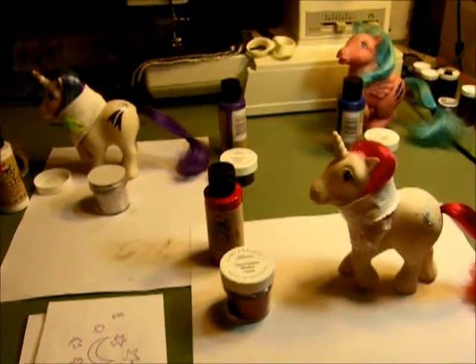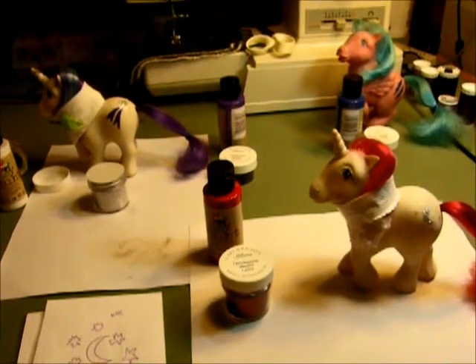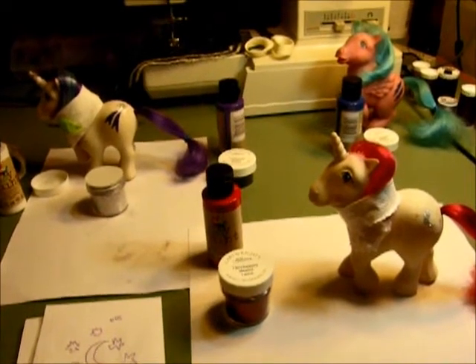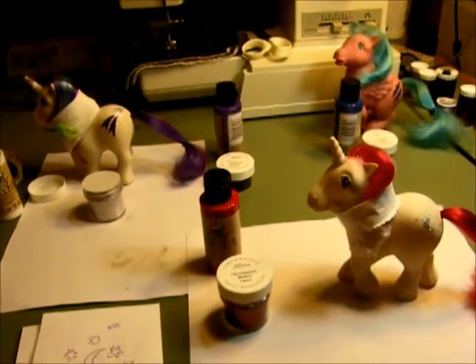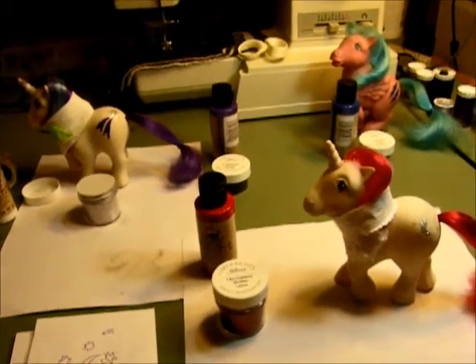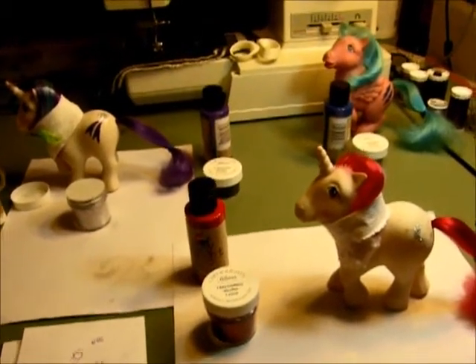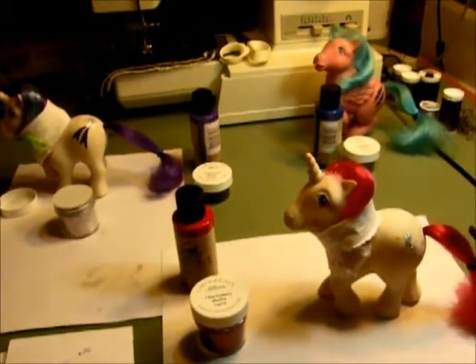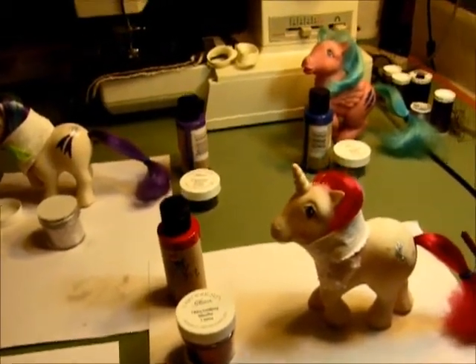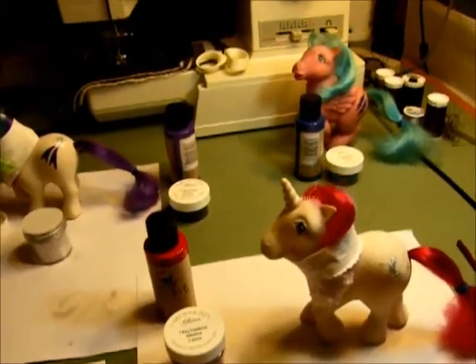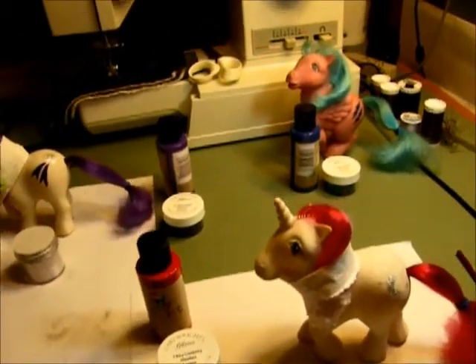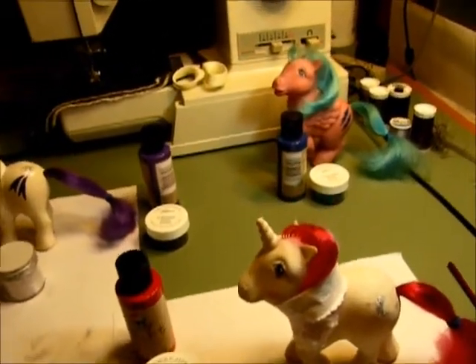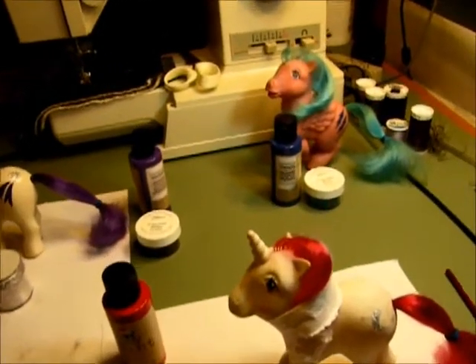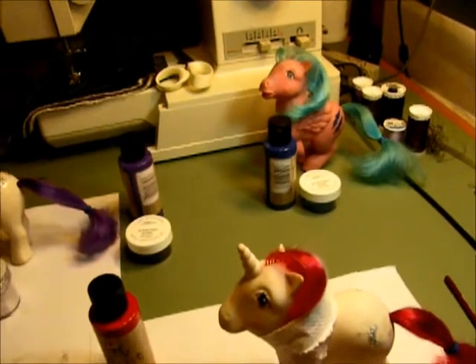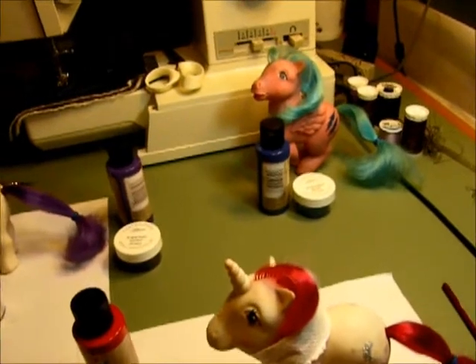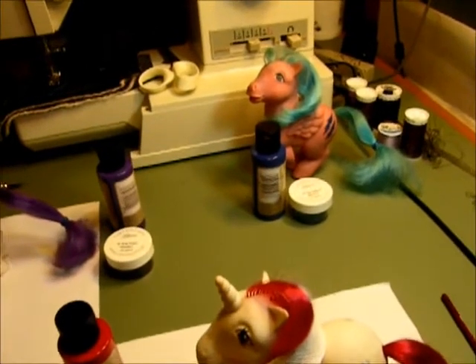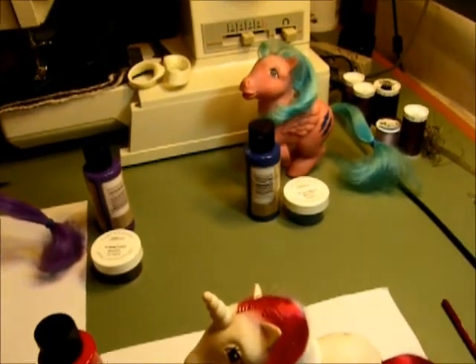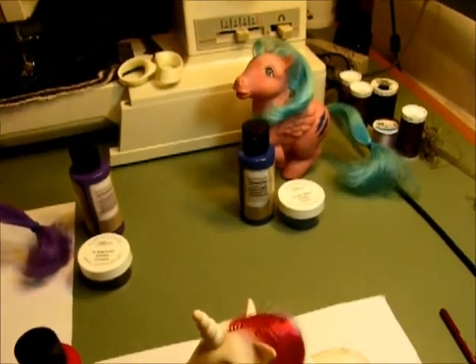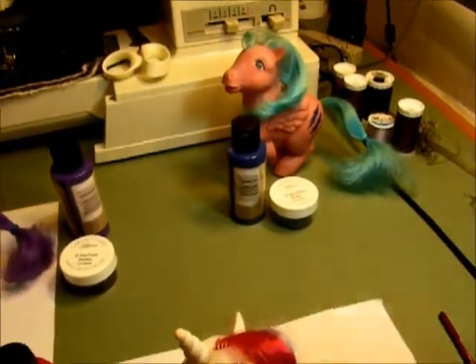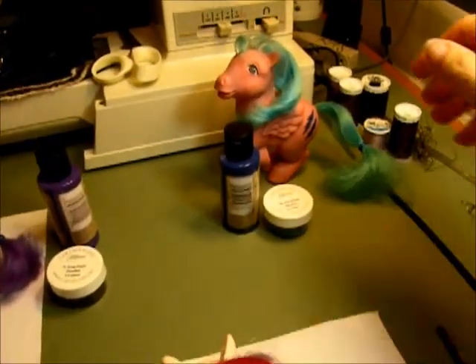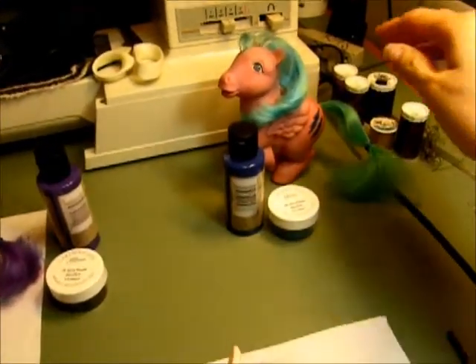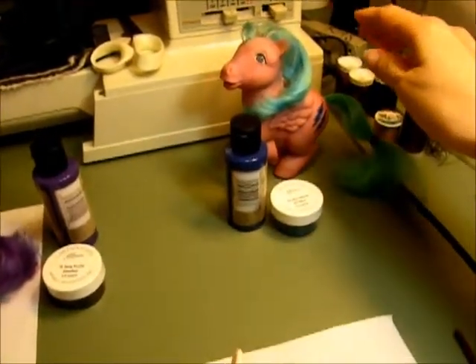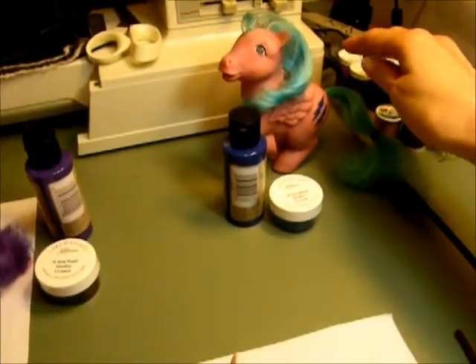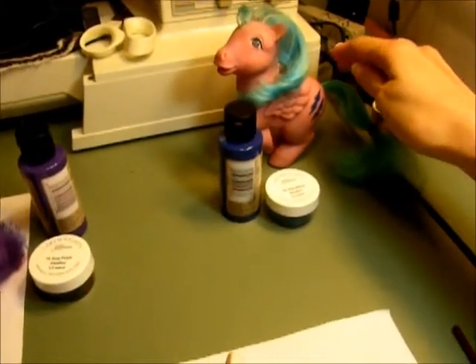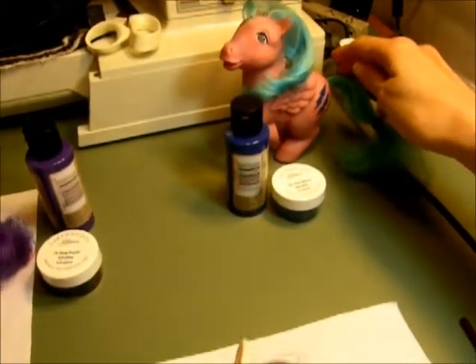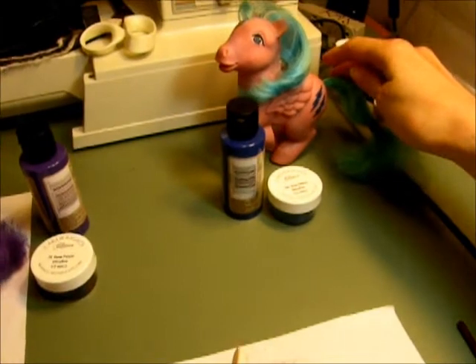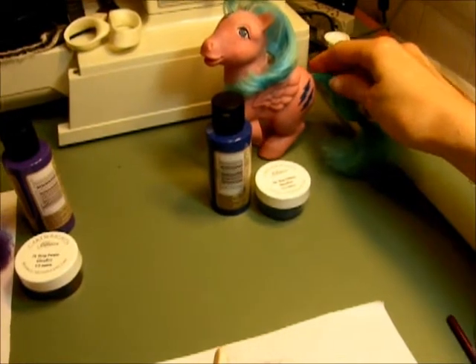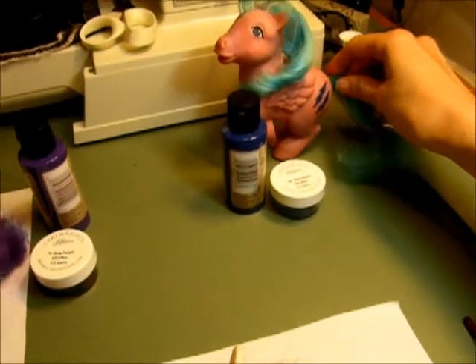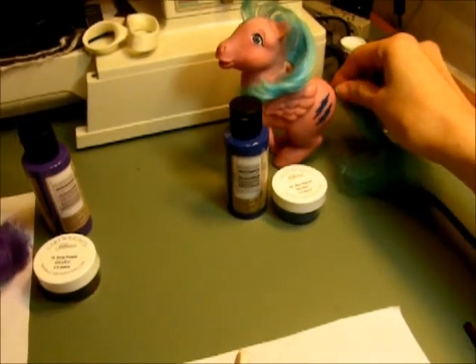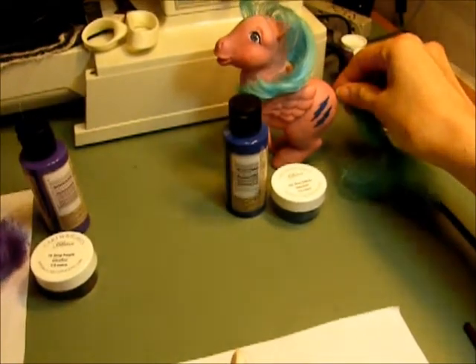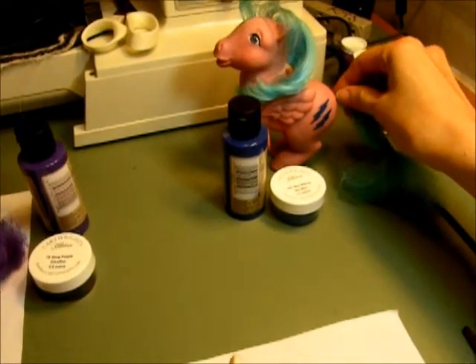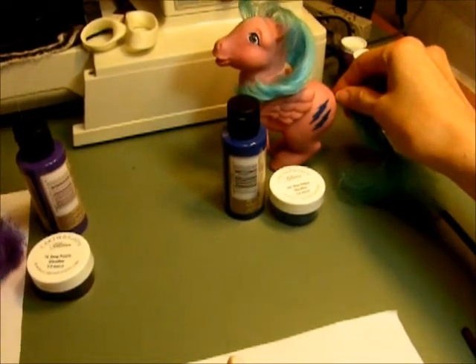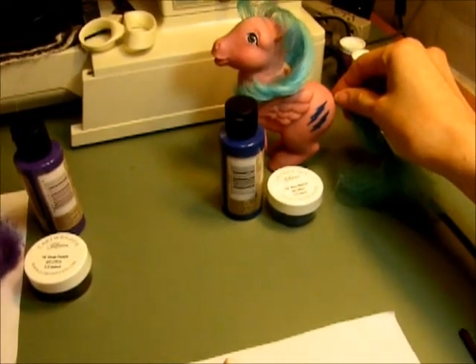So here we go. I'm partway through the process and I've actually already finished Firefly. Her cutie mark is back and I will be showing you the process and what I do on Moondancer, who isn't done yet, but I just wanted to show you what I use for Firefly.